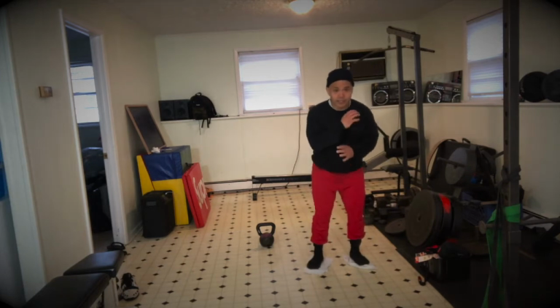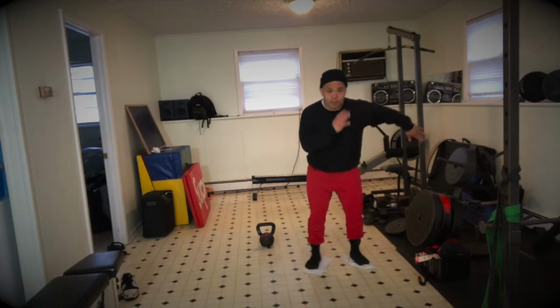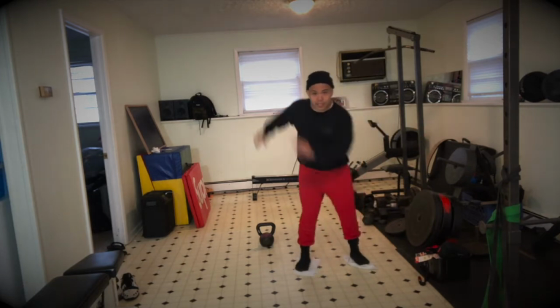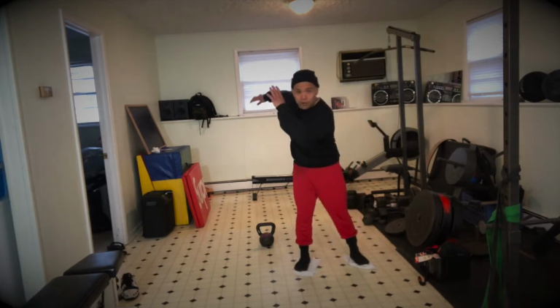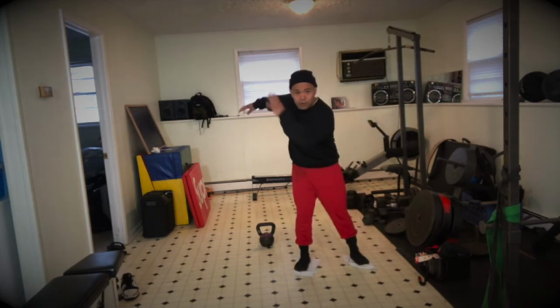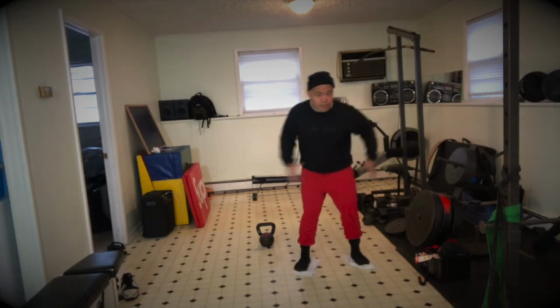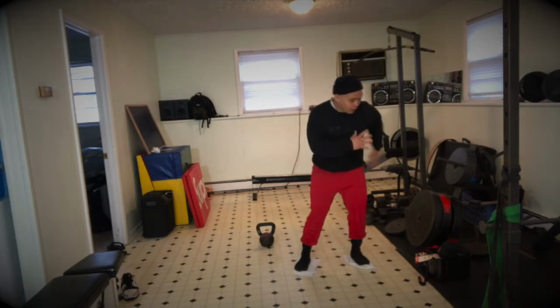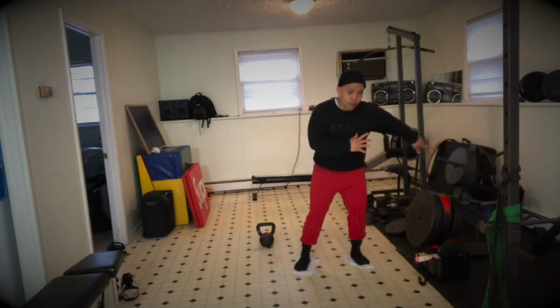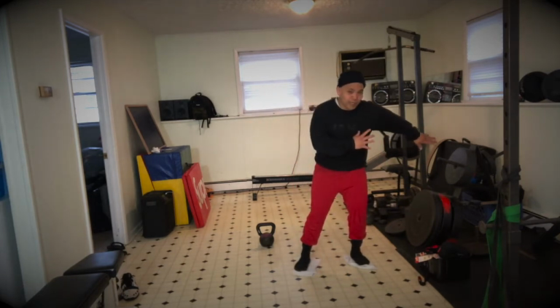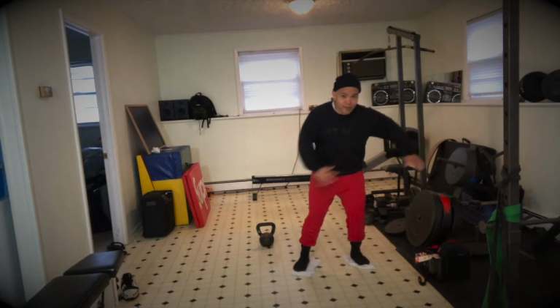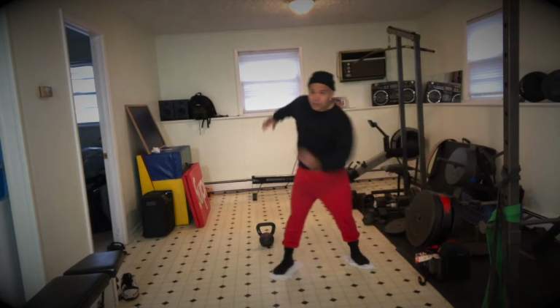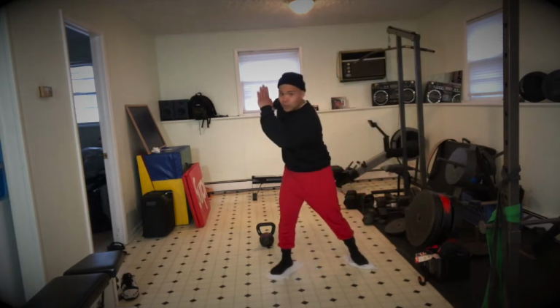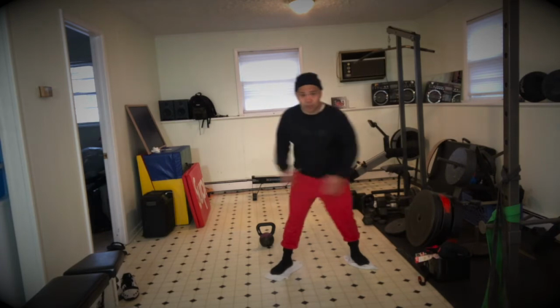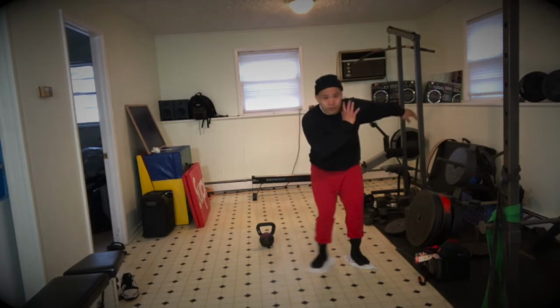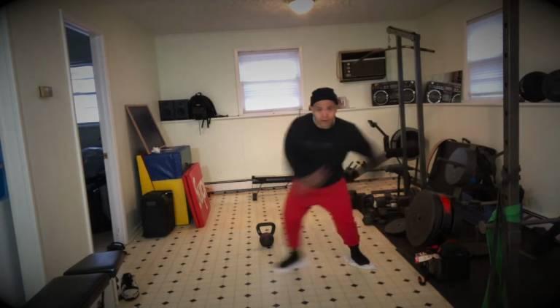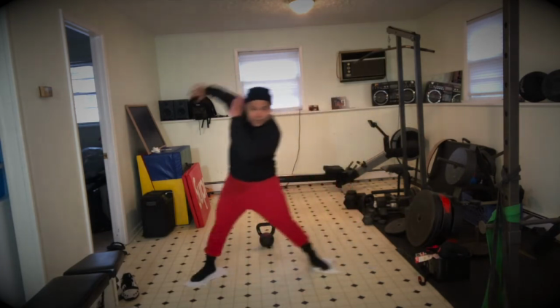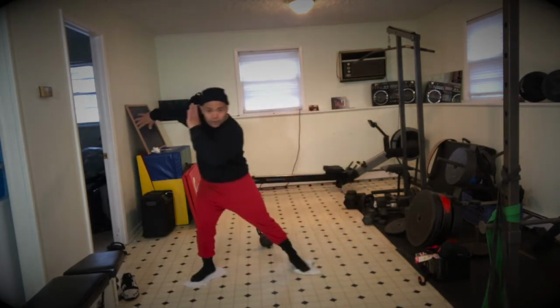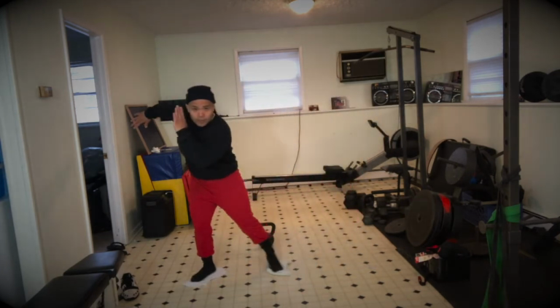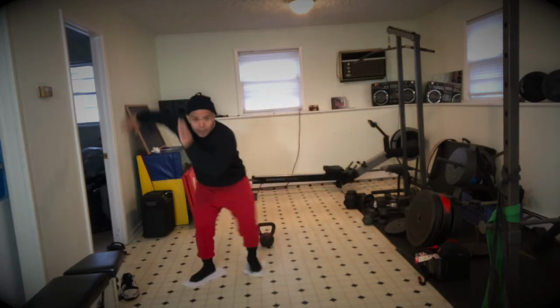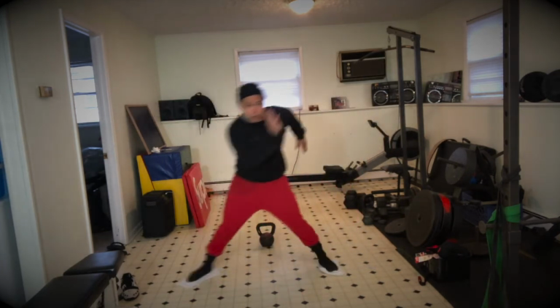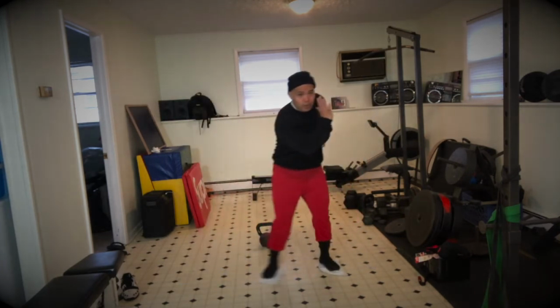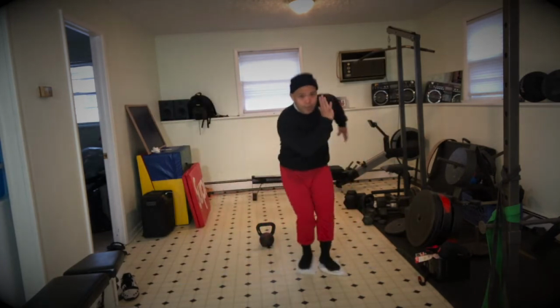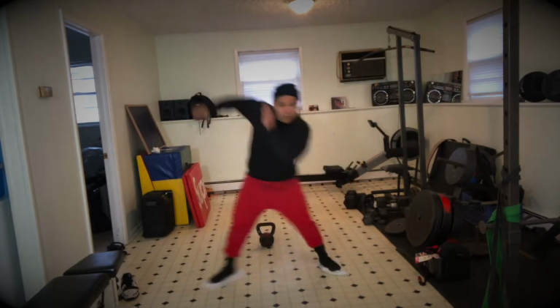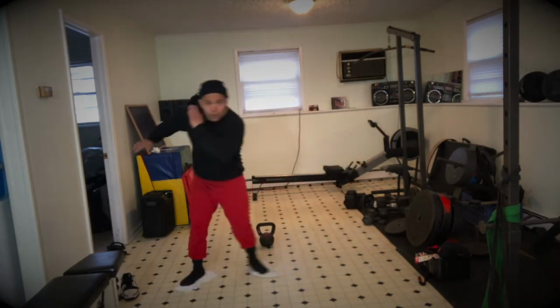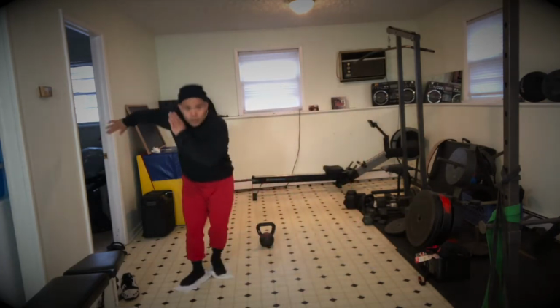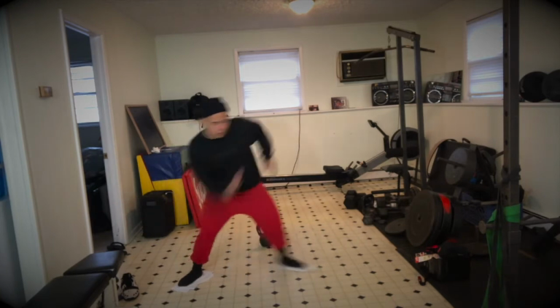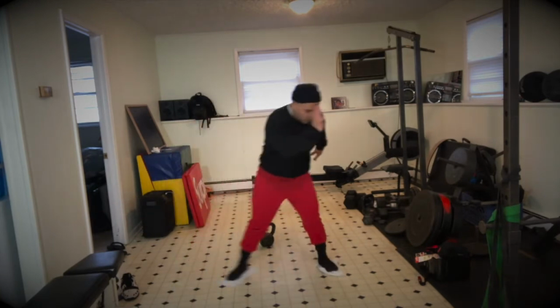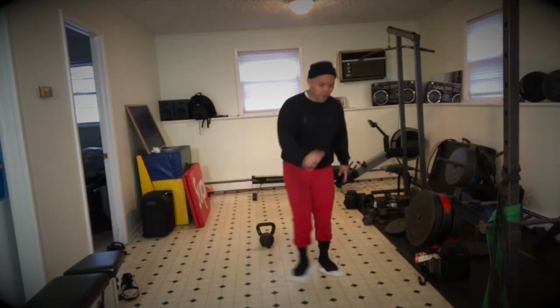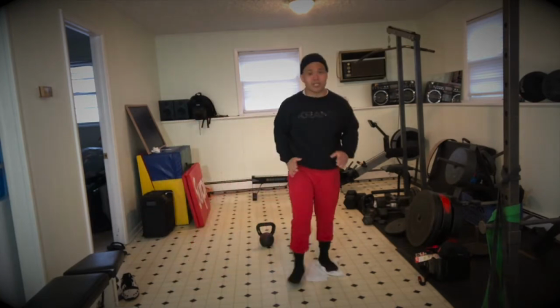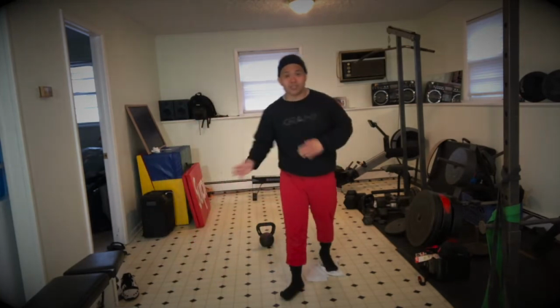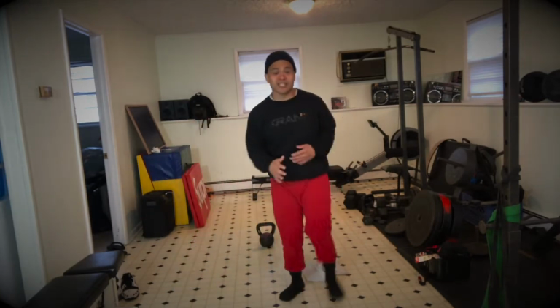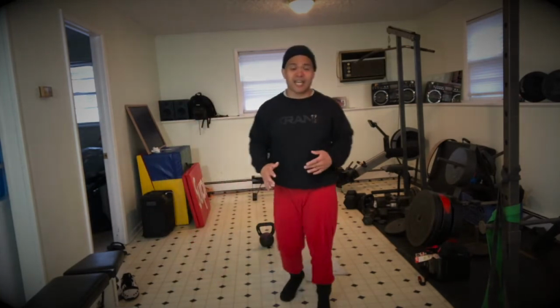Stay tight. Remember, we're taking the arm on the cross. So I'm pushing with my left, I'm swinging this arm across to the left, and the other arm is coming up and back. Trying to create as much distance as I can.